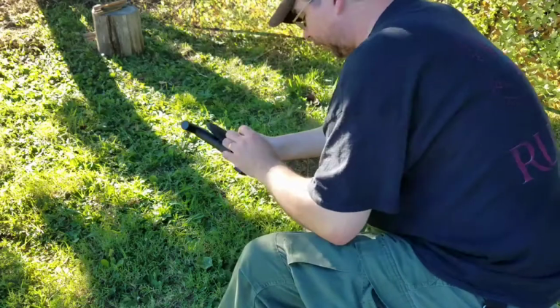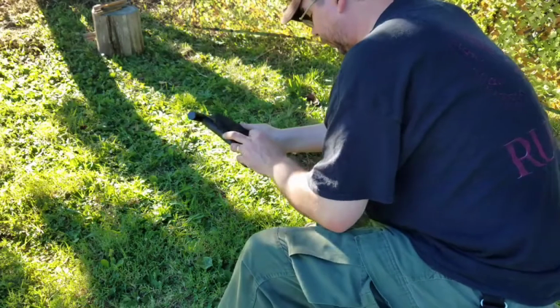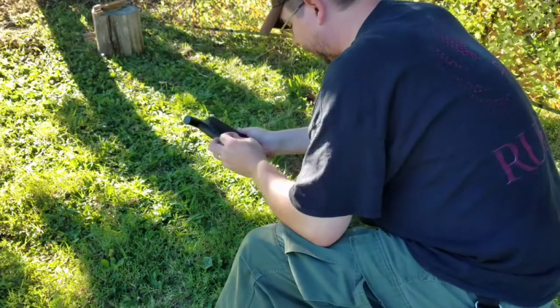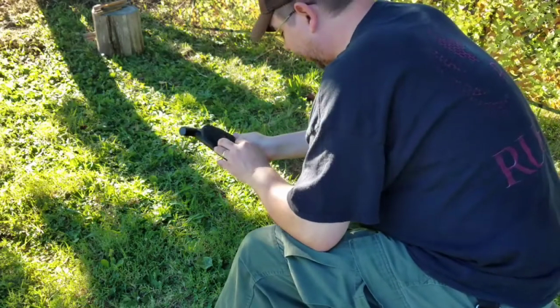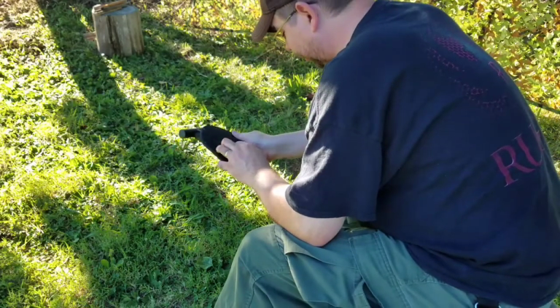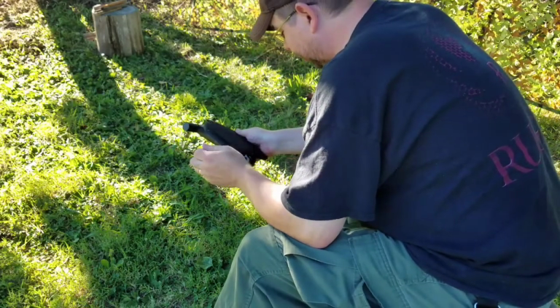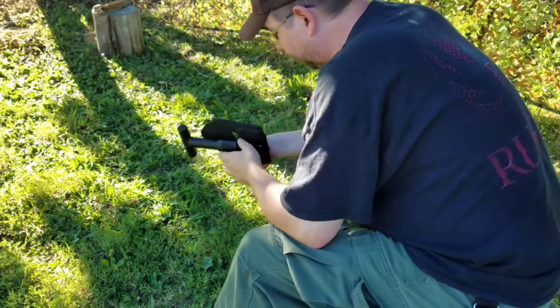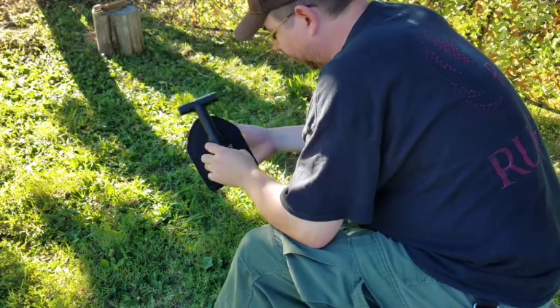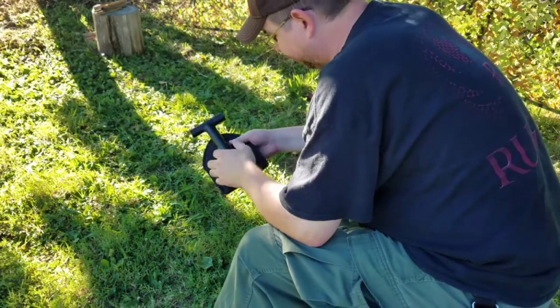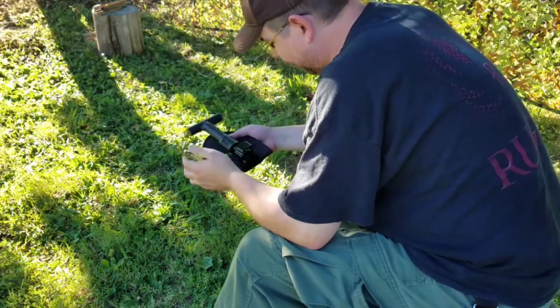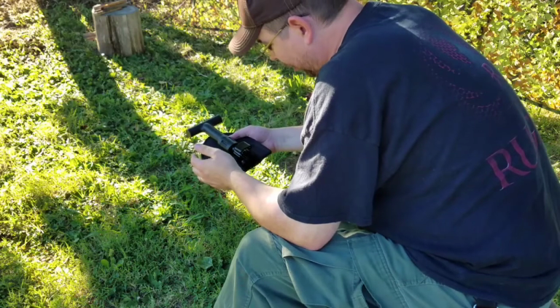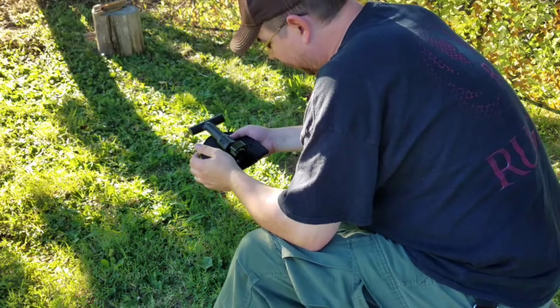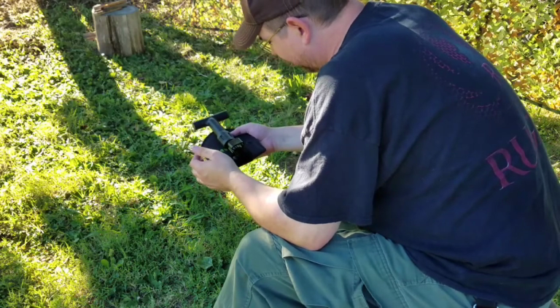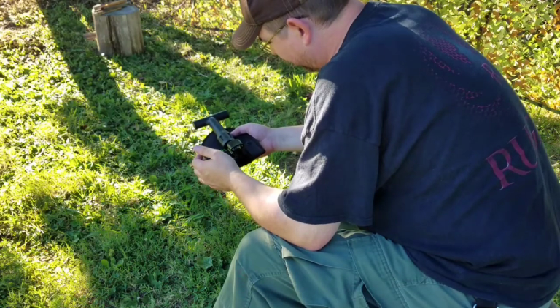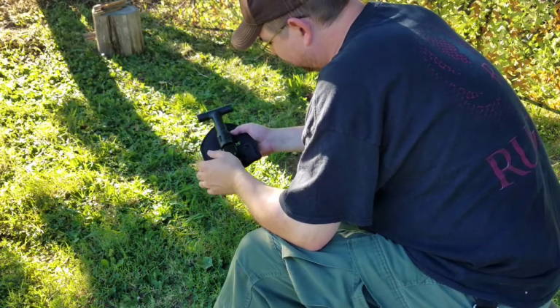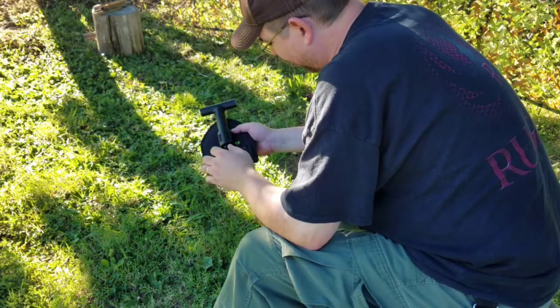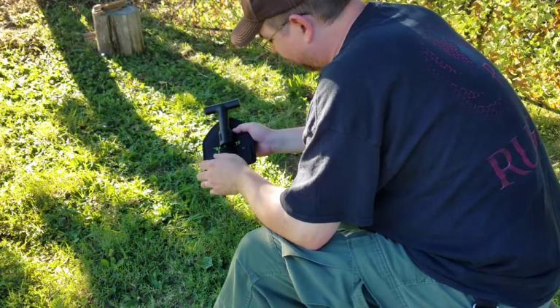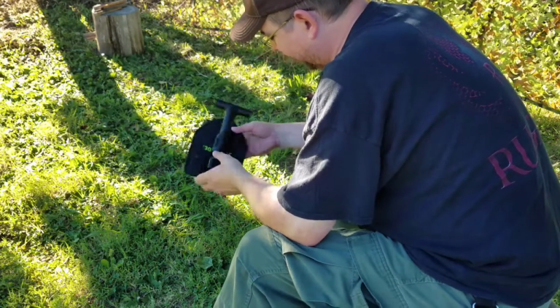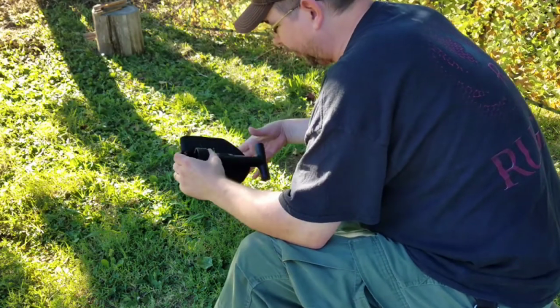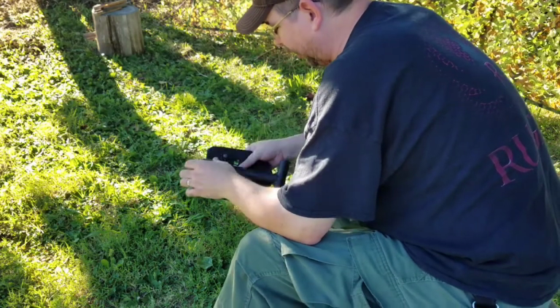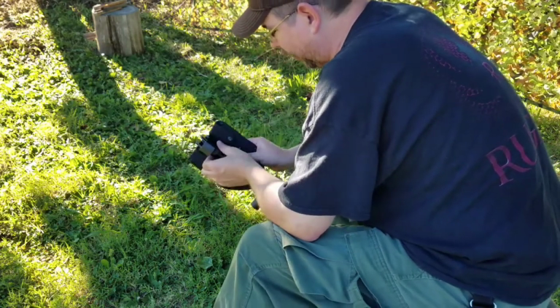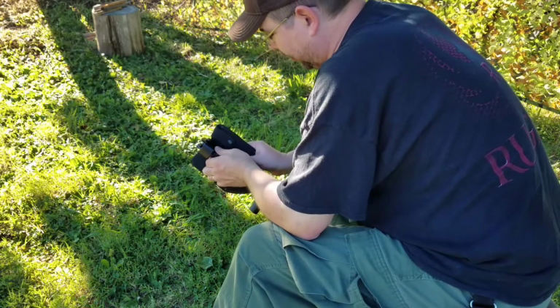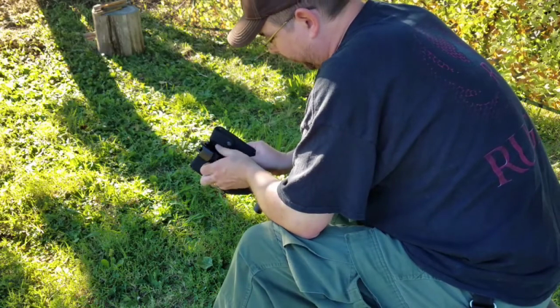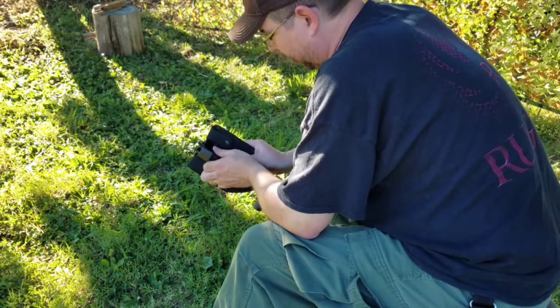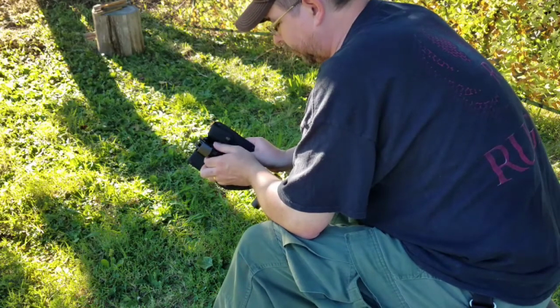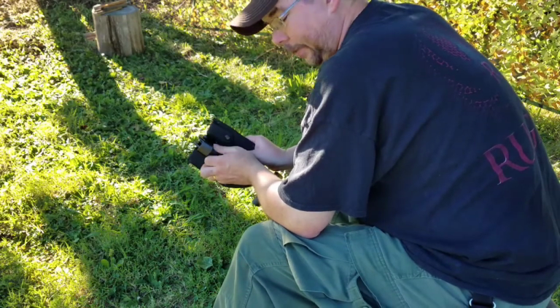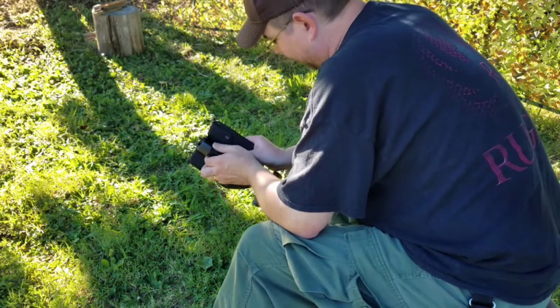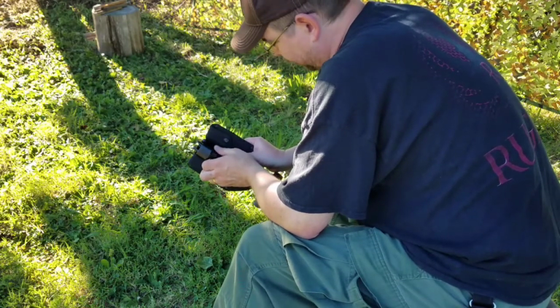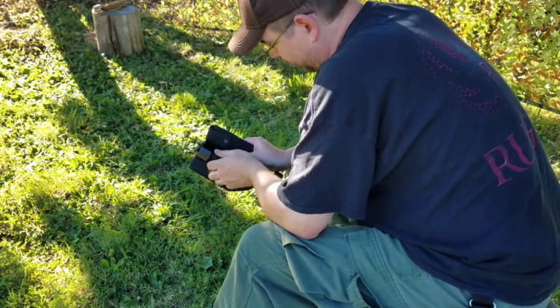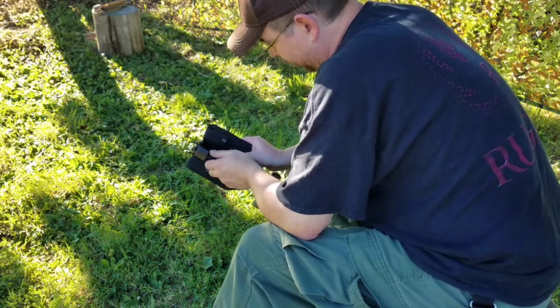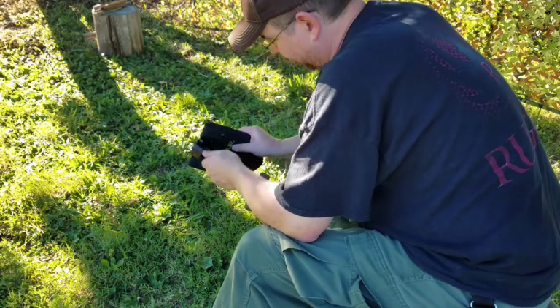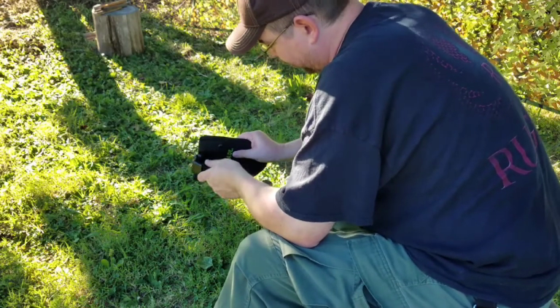Okay everybody, today I'd like to show you a kind of nifty little shovel. I can be quite honest with you, I'm not a fan of any of these folding shovels that have the screw nut on them like this.